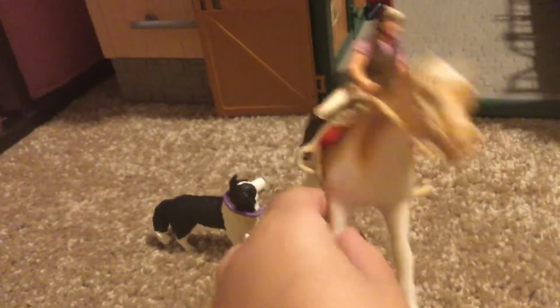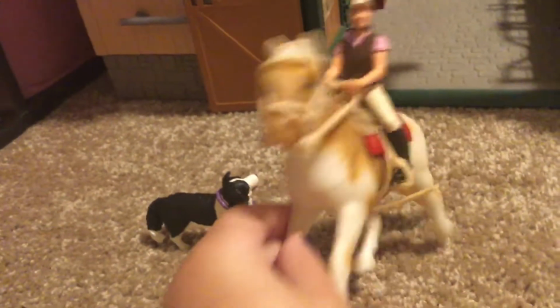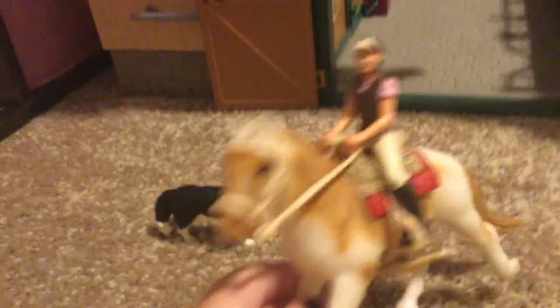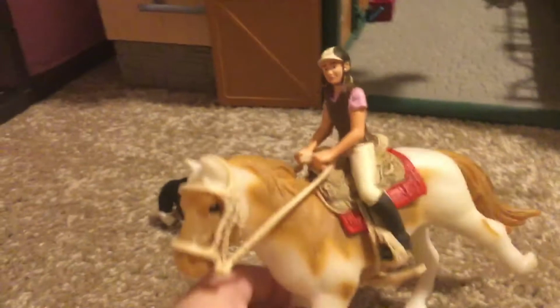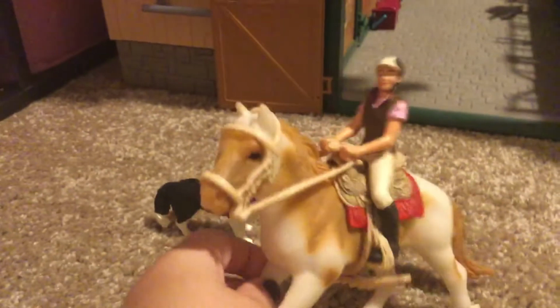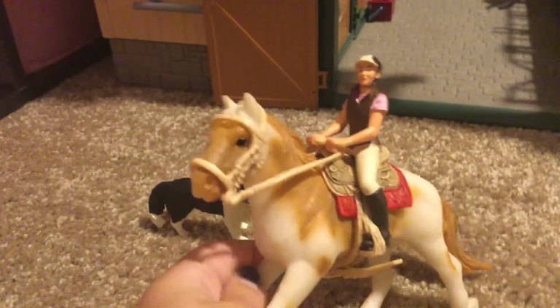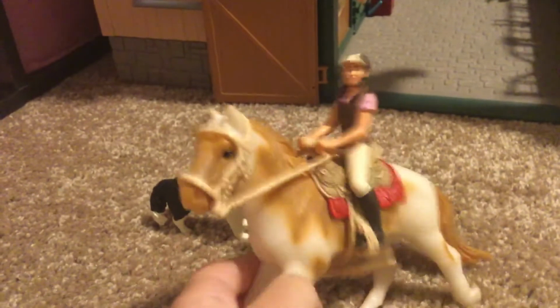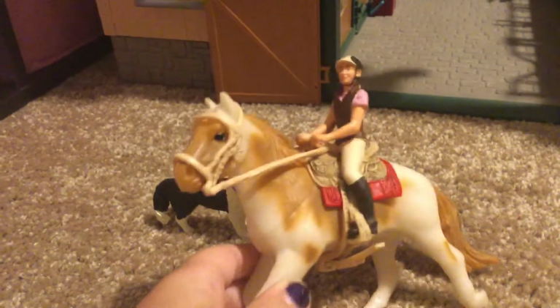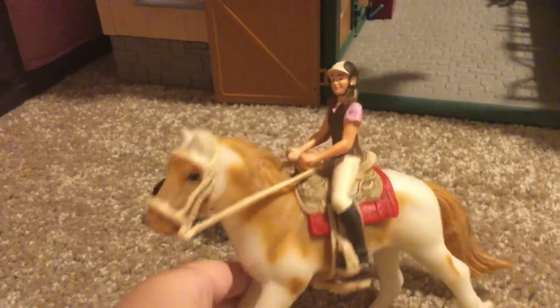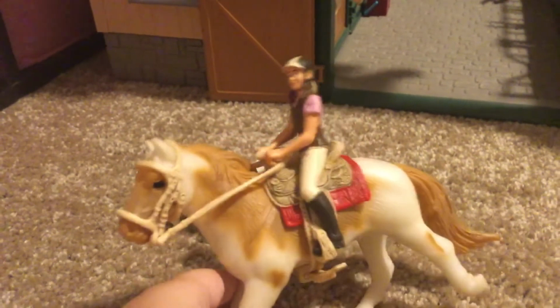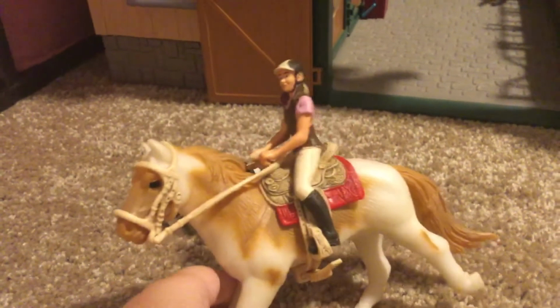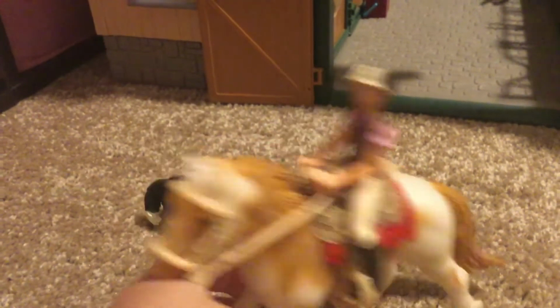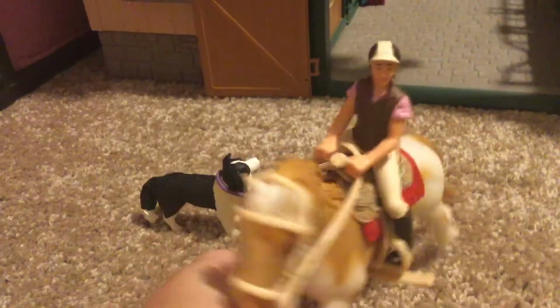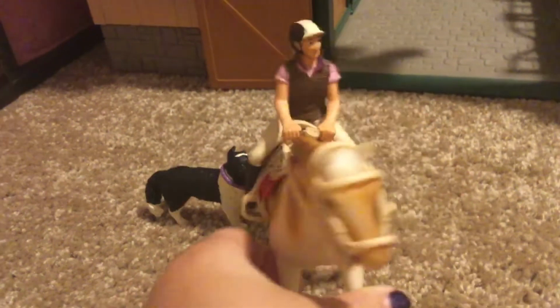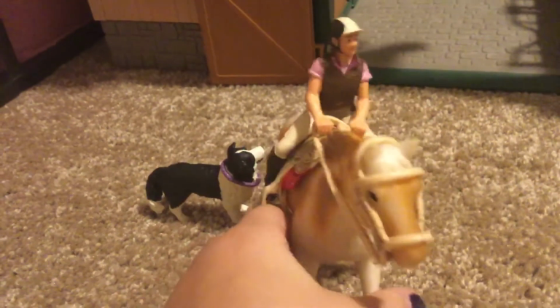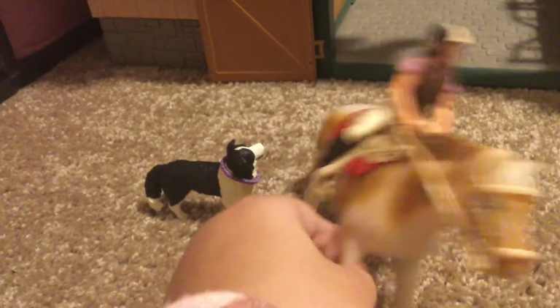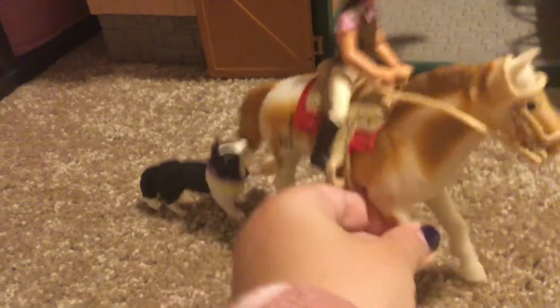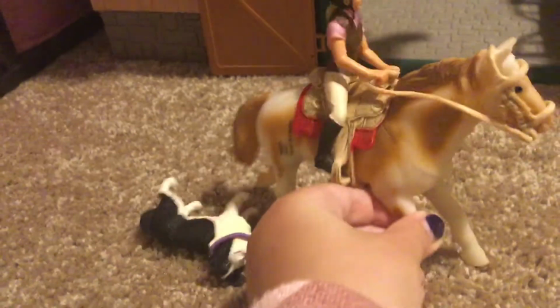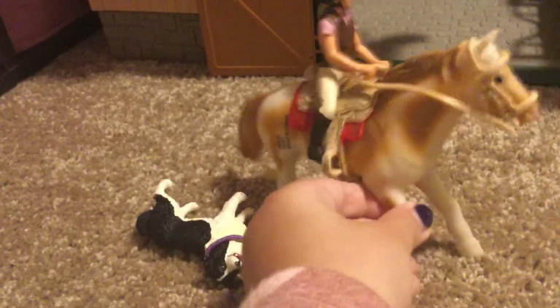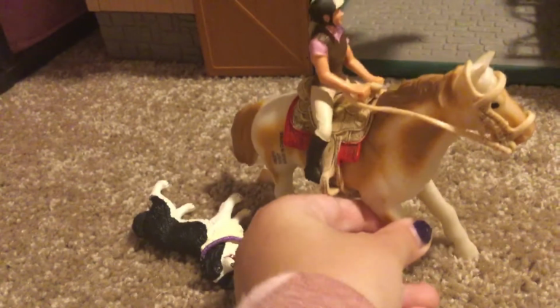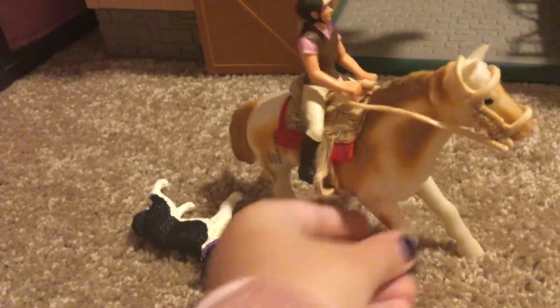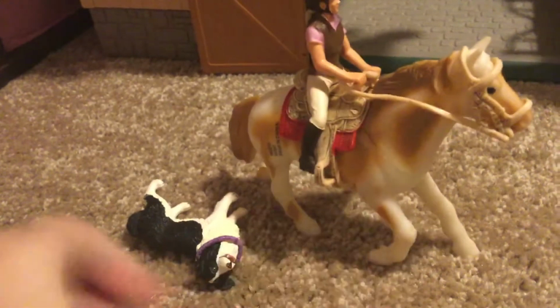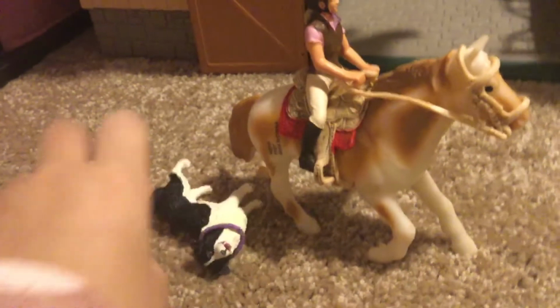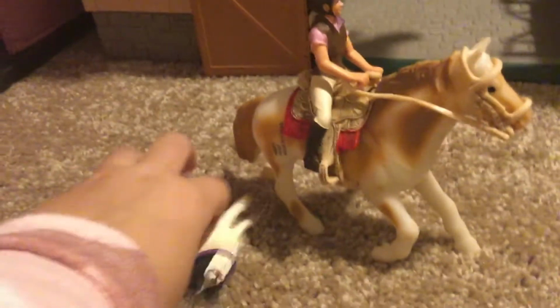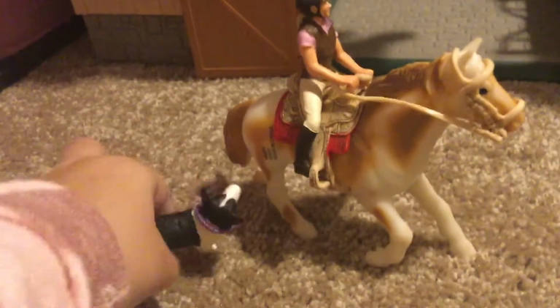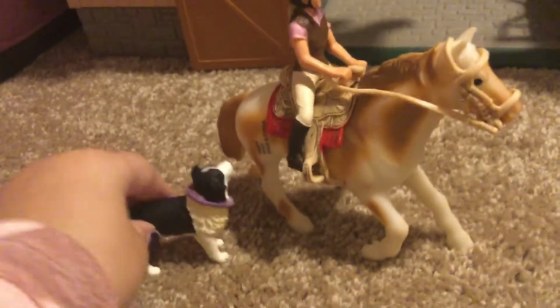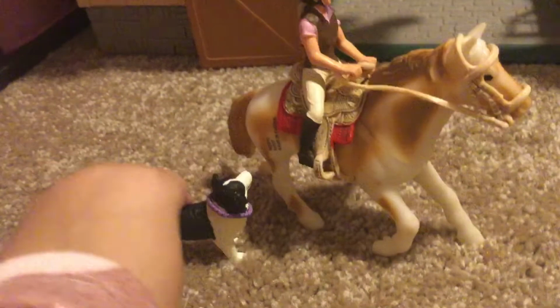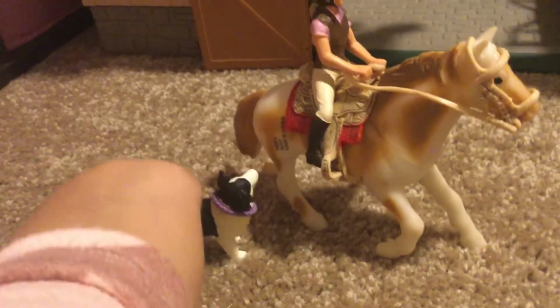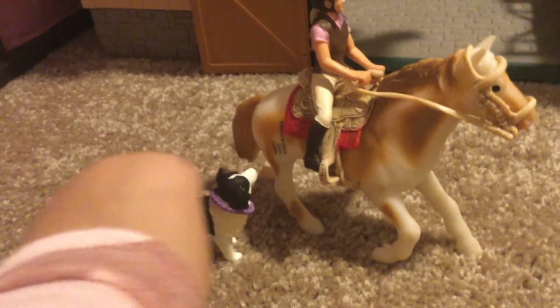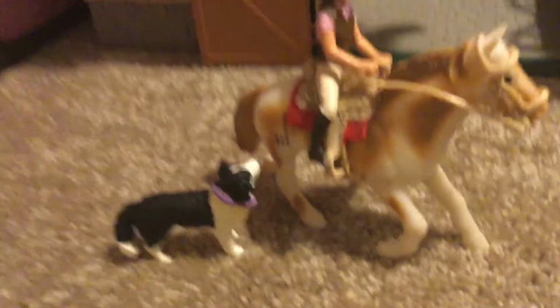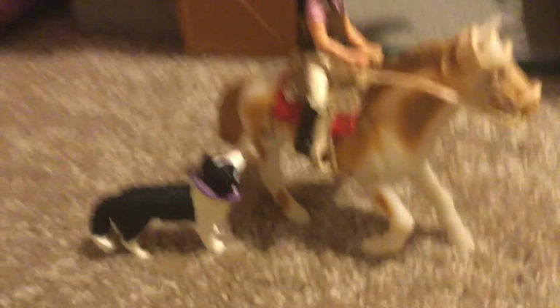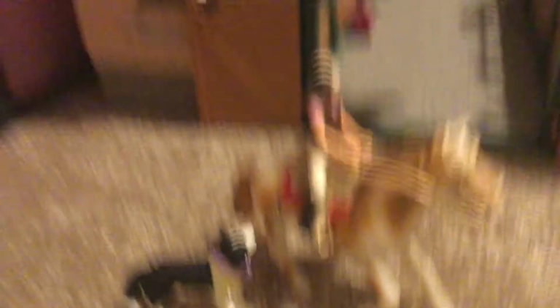Right here is Lizzie and she's riding our newest horse. His name is Apollo and he is a pinto.